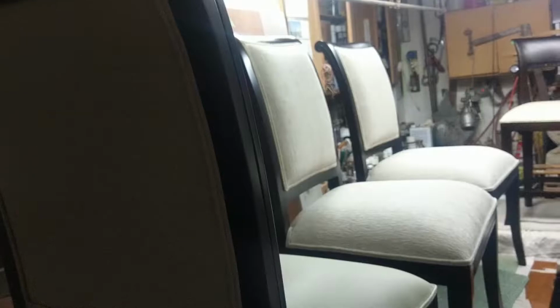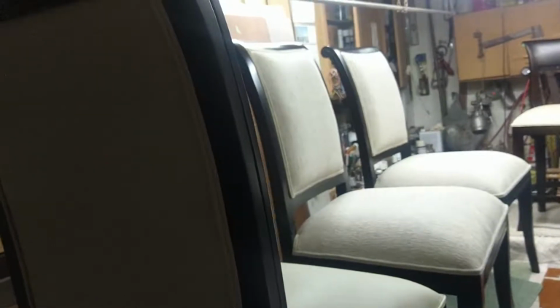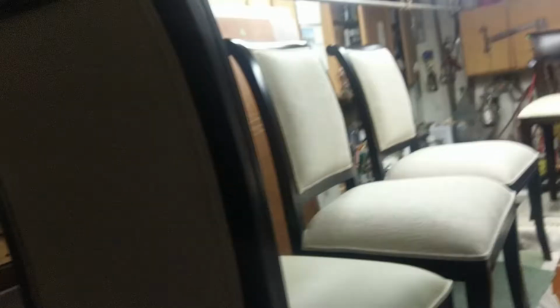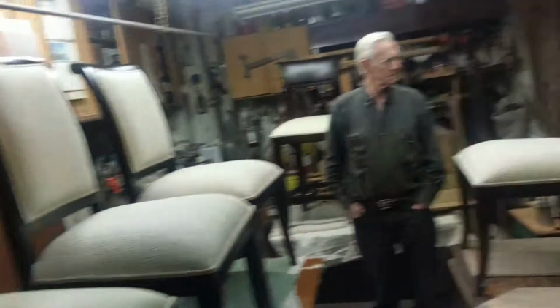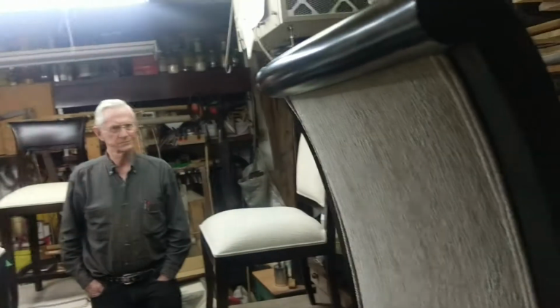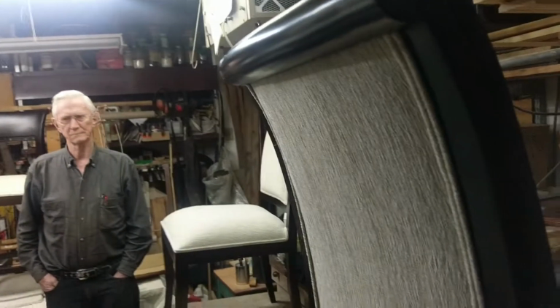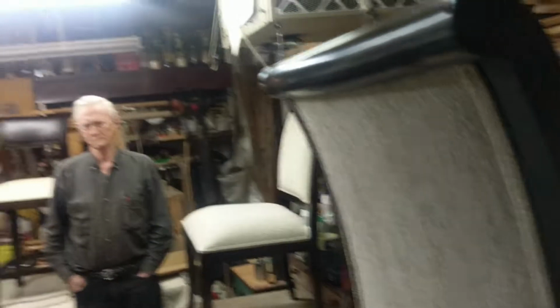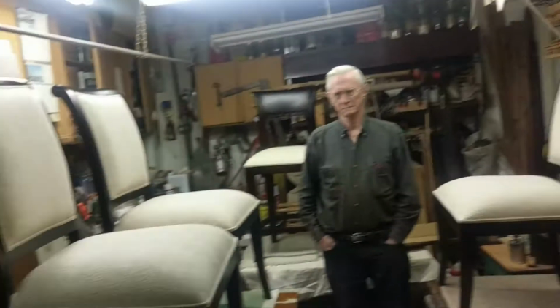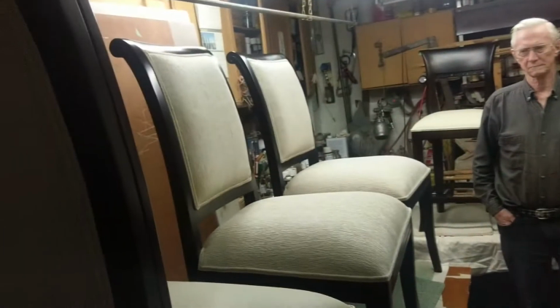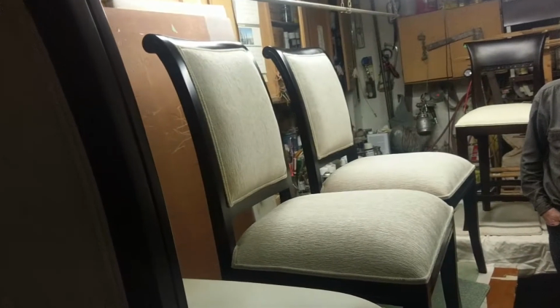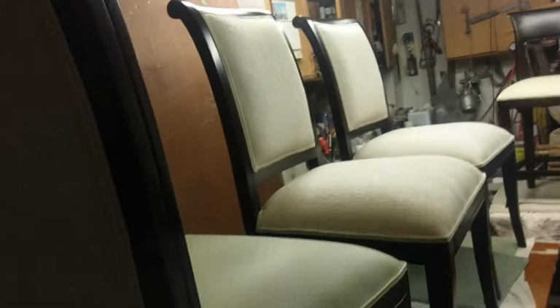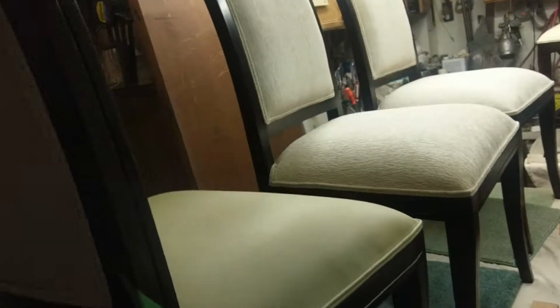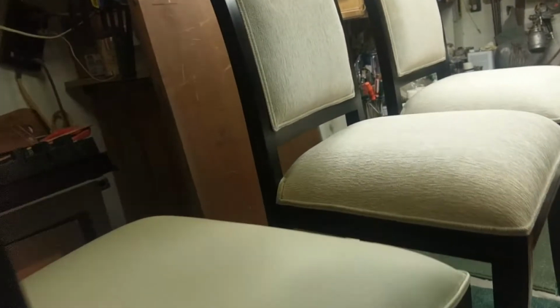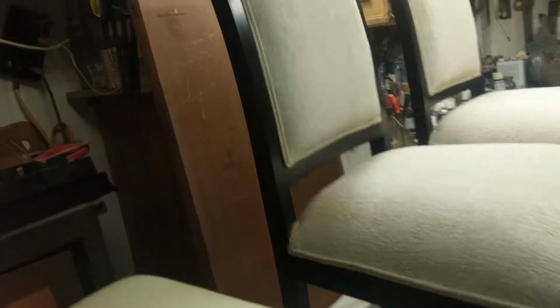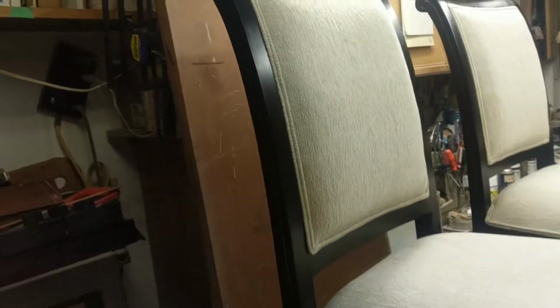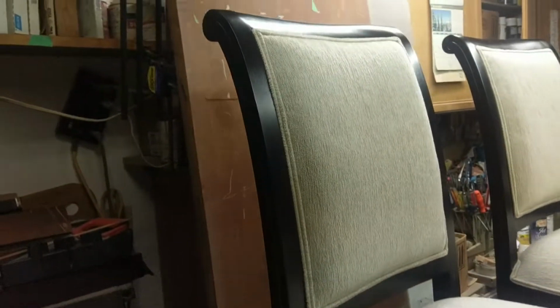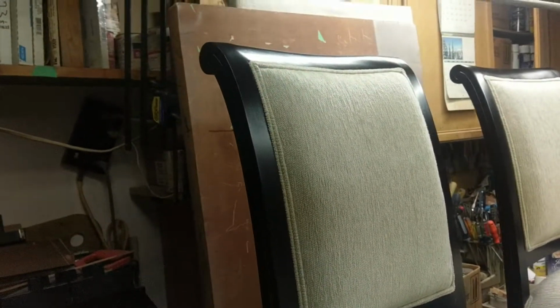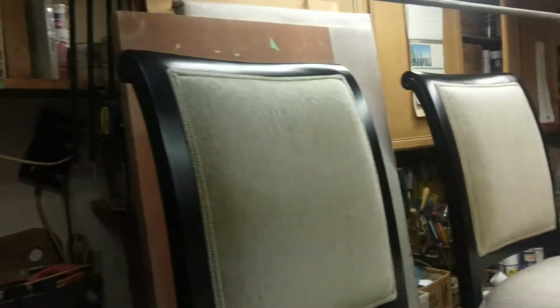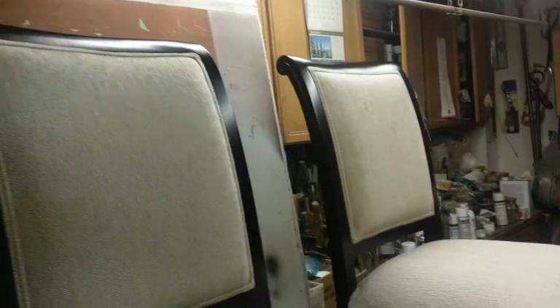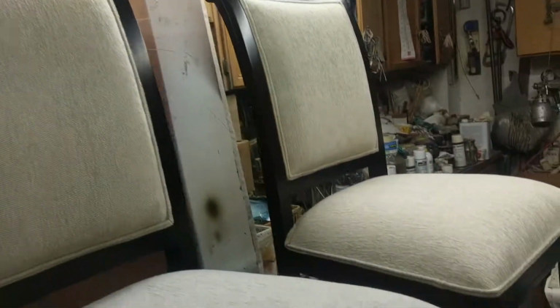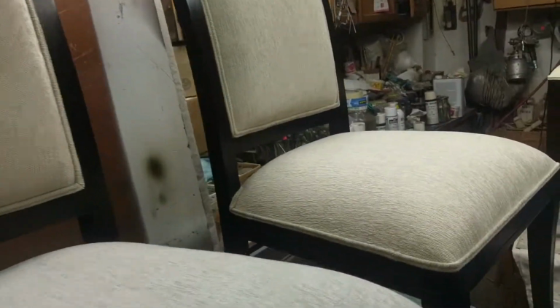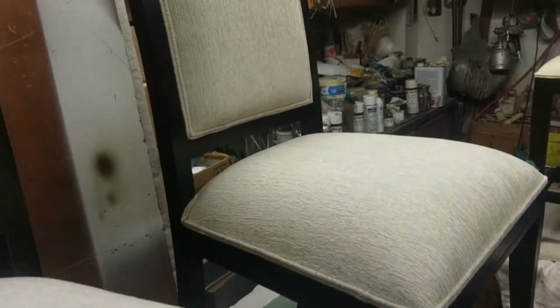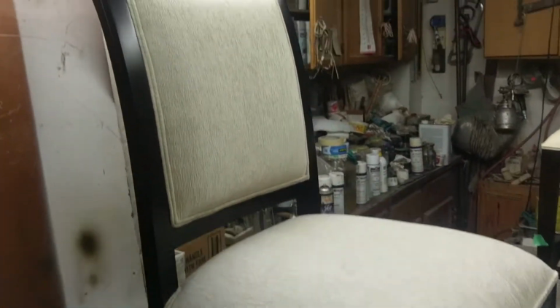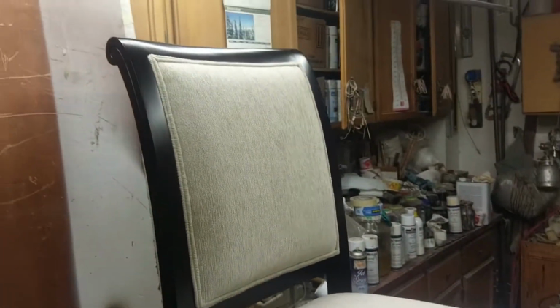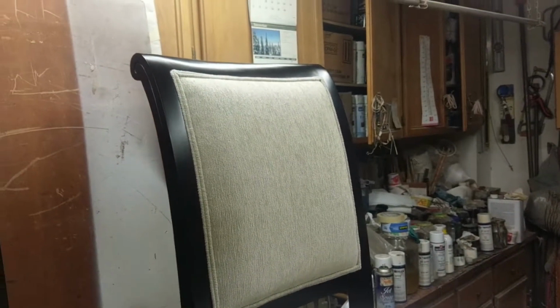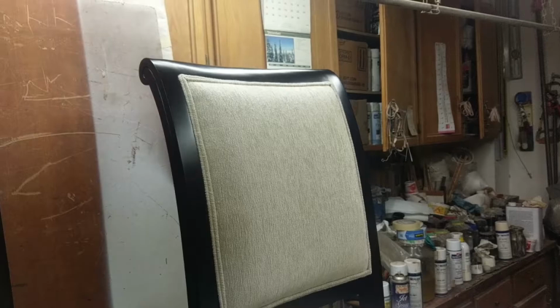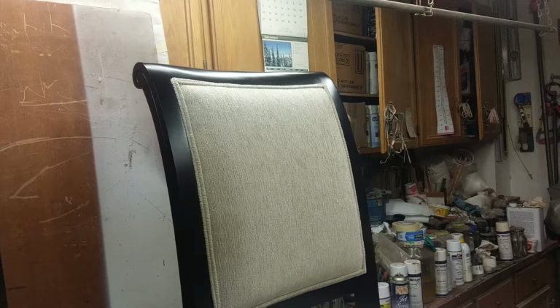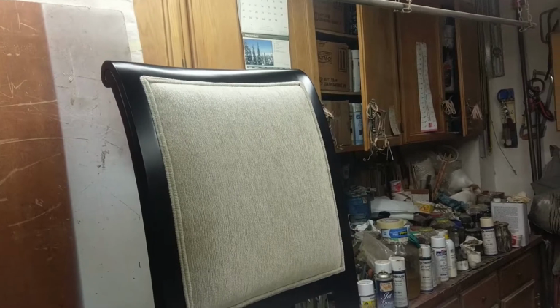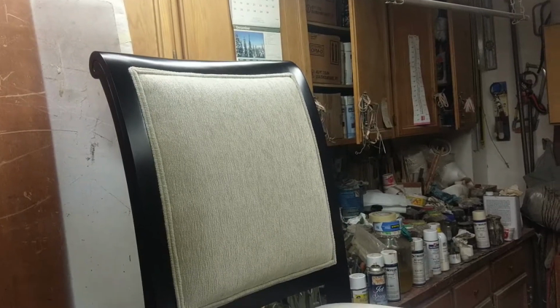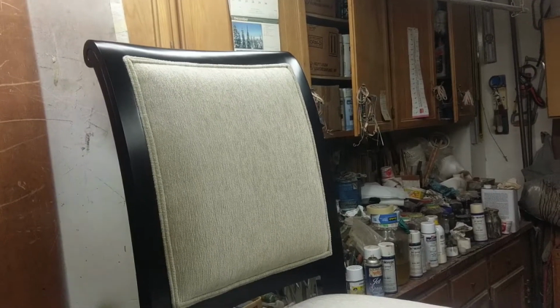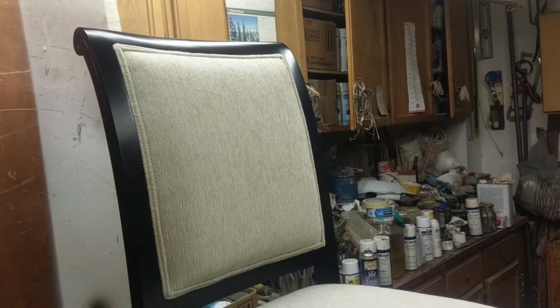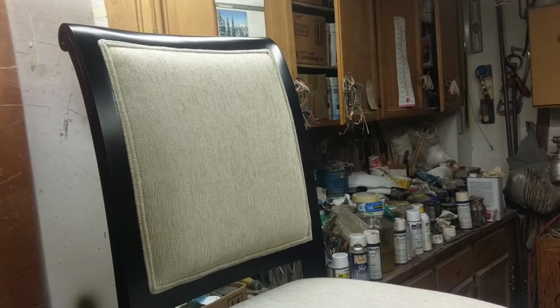All right, I'm here at Bob's place. I had to bring a number of chairs in for repair — they got banged up in the shipment. I just think we need to try something different in the way we box these, or package them, and Bob's going to explain.